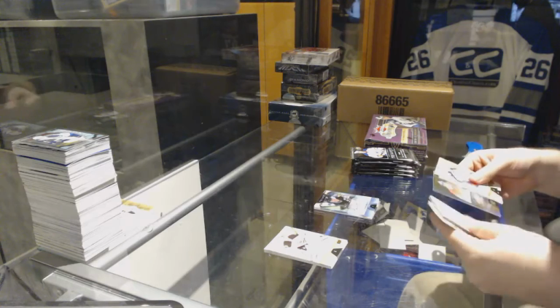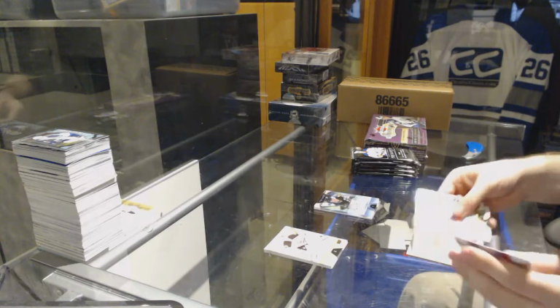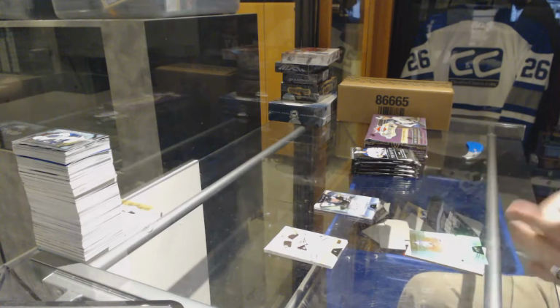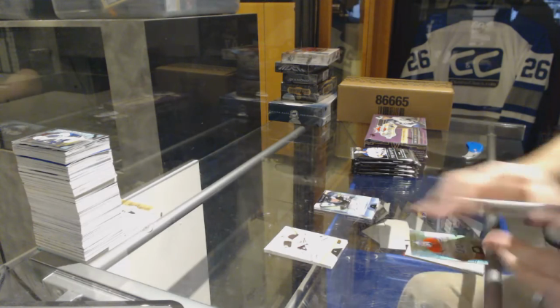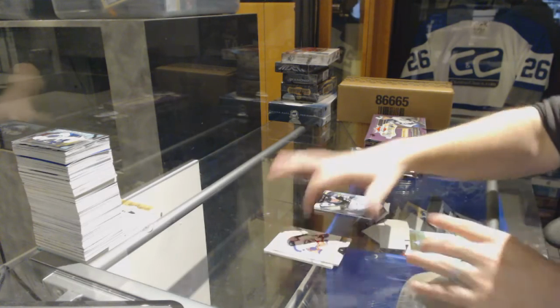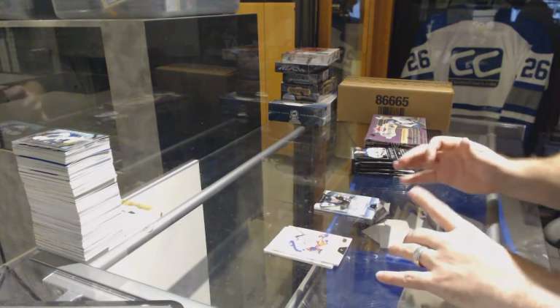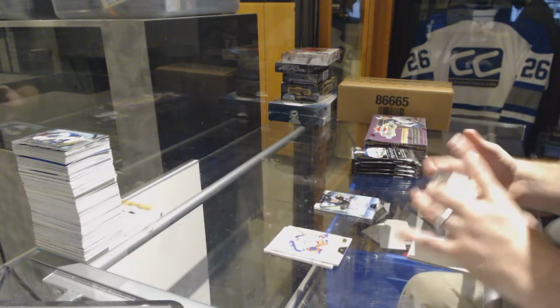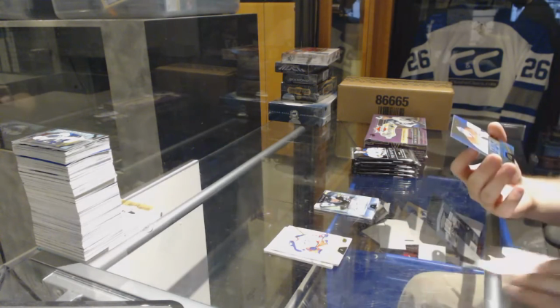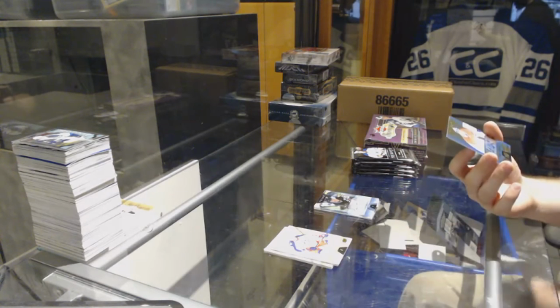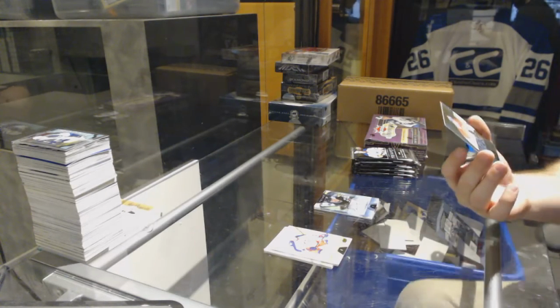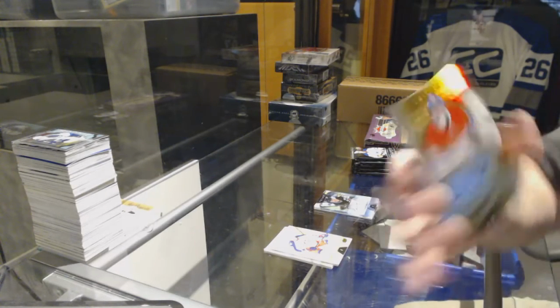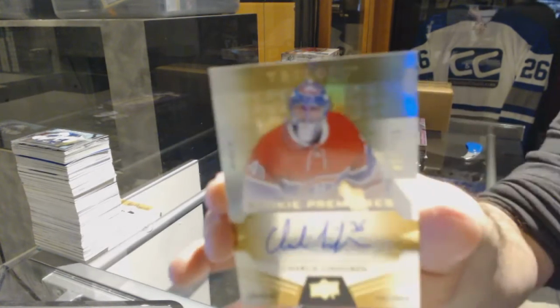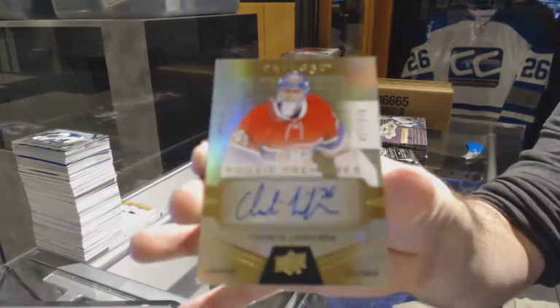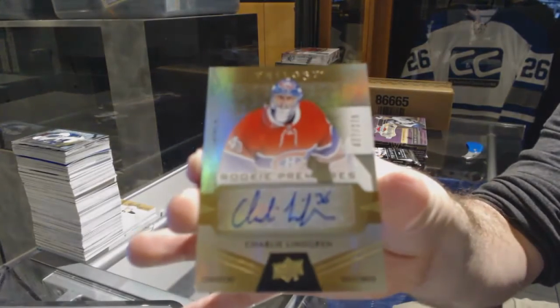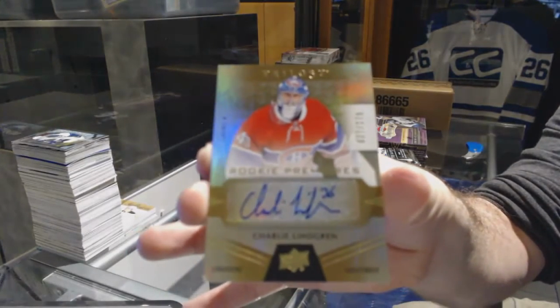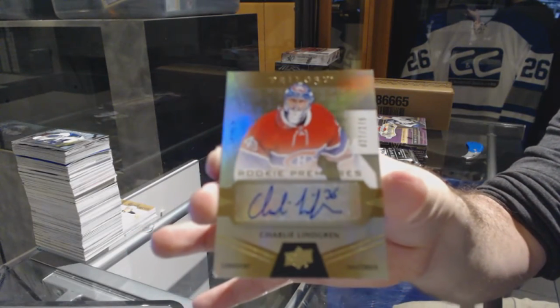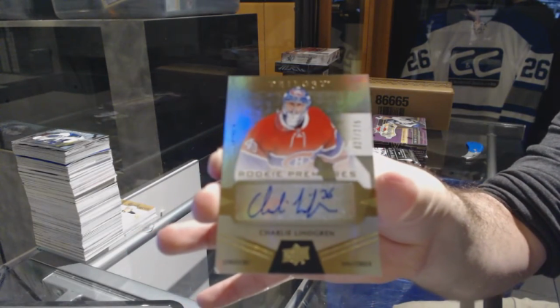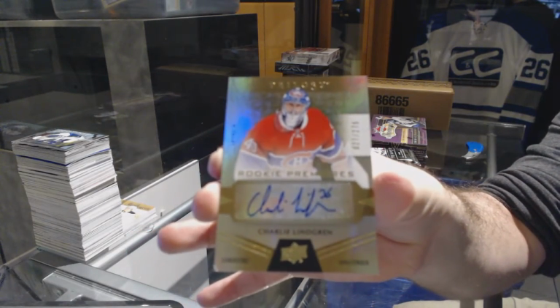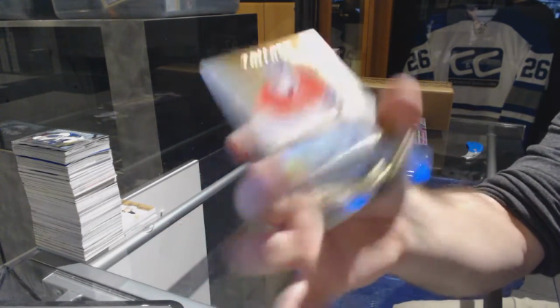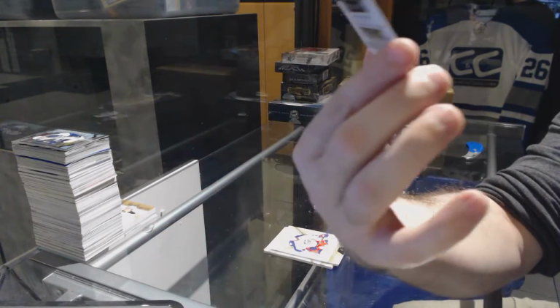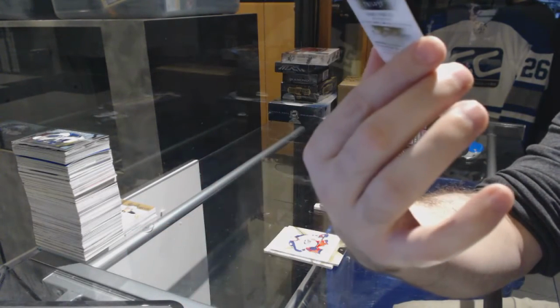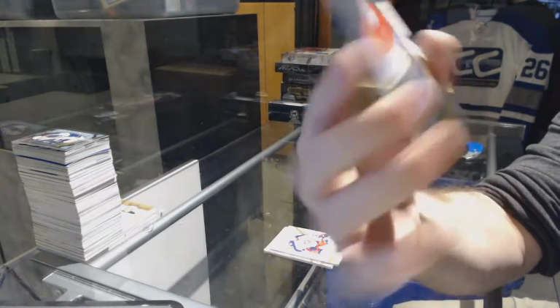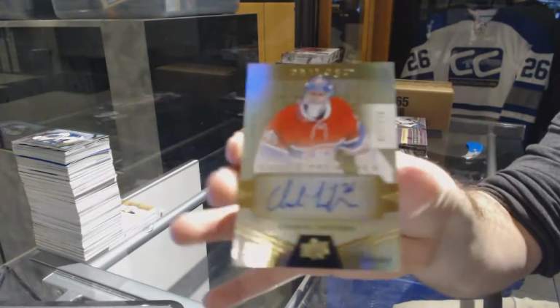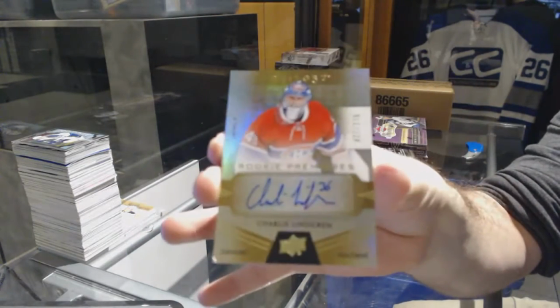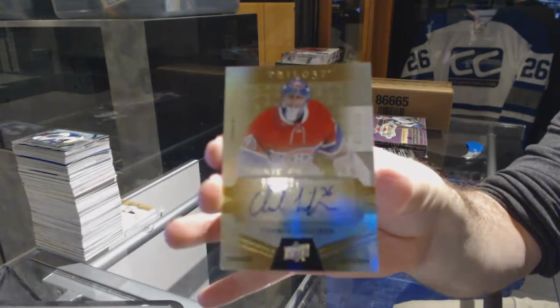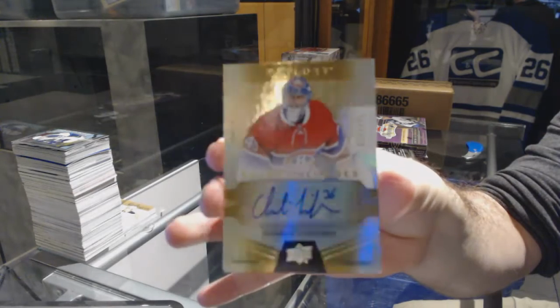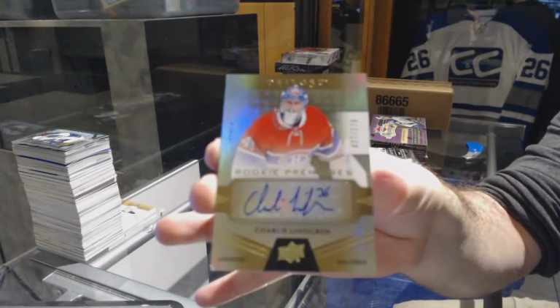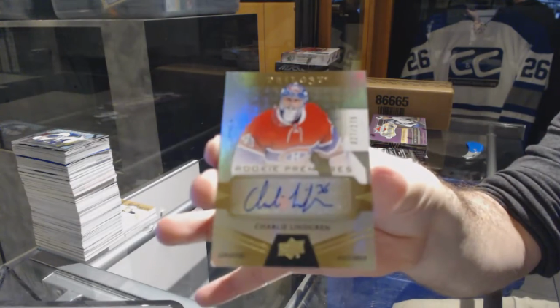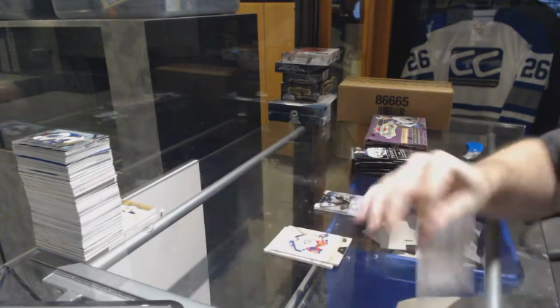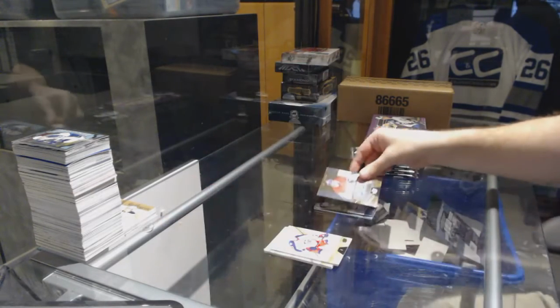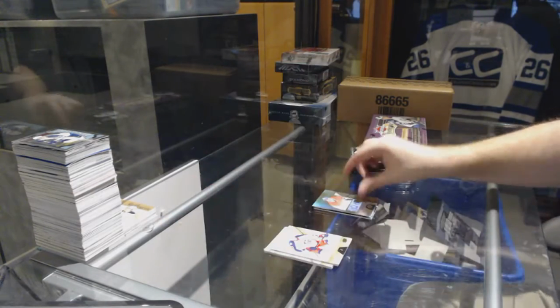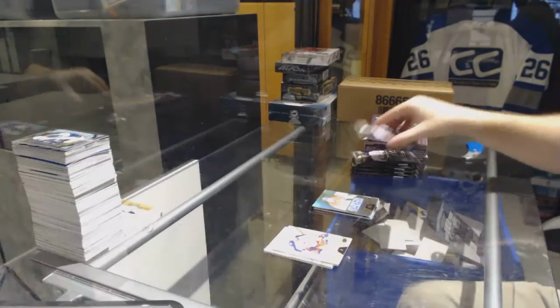We've got, for the Habs, number 275, rookie autograph, Charlie Lindgren. The bottom left corner looks a little damaged.